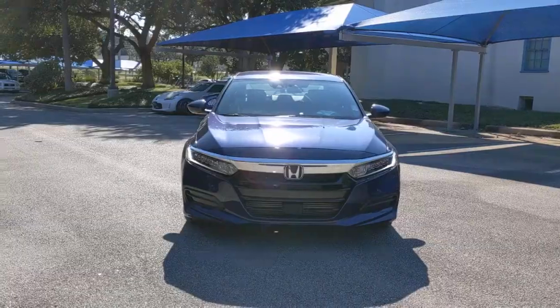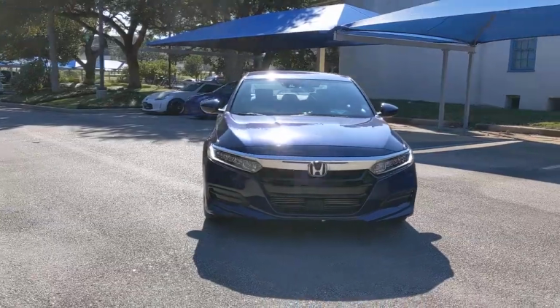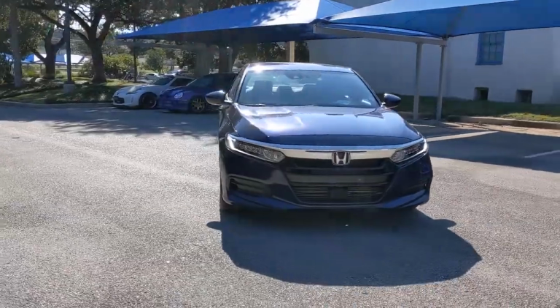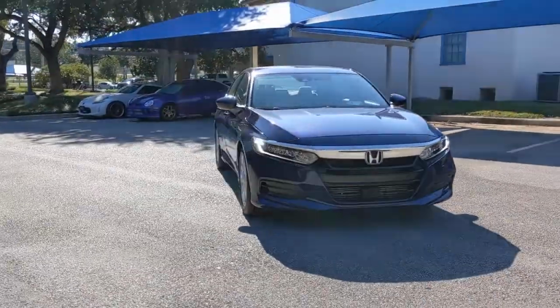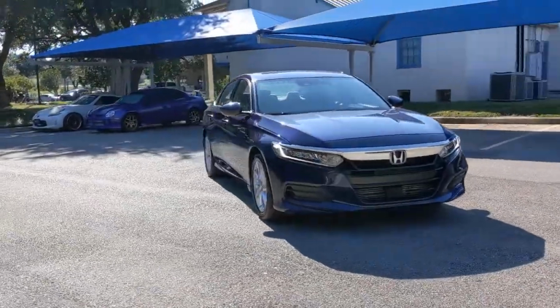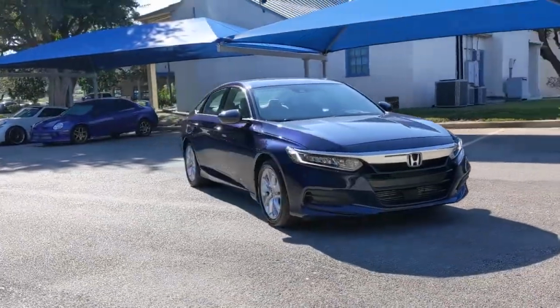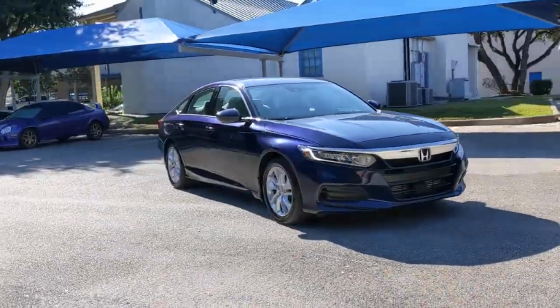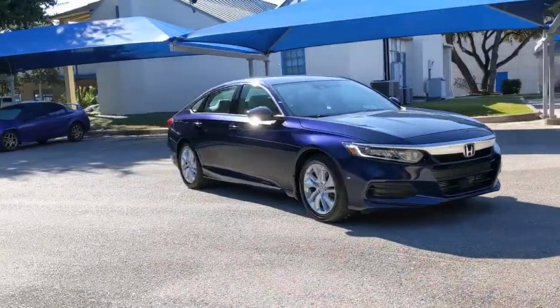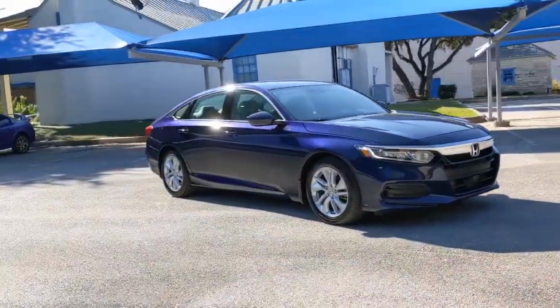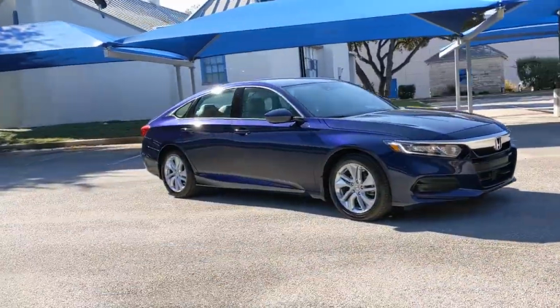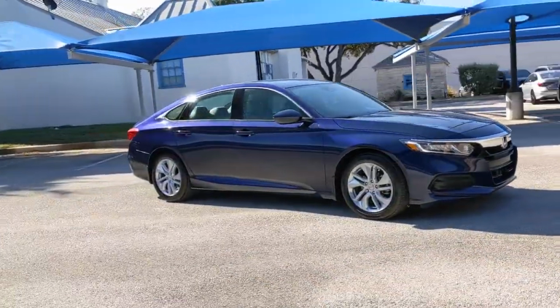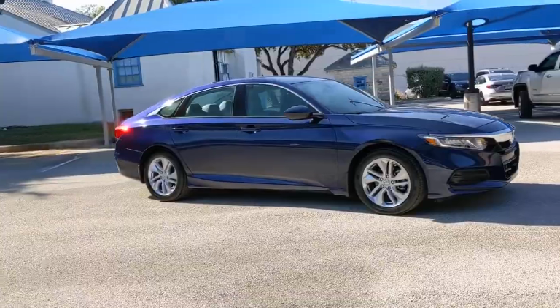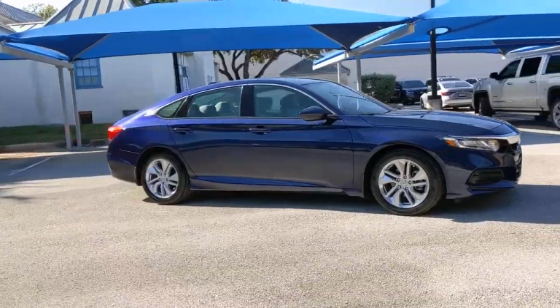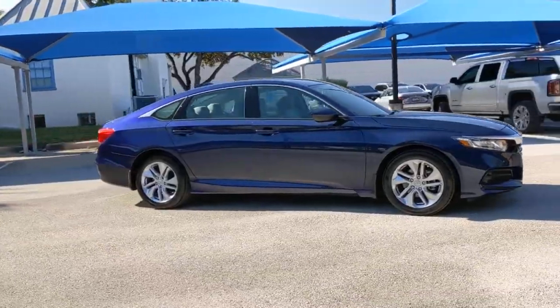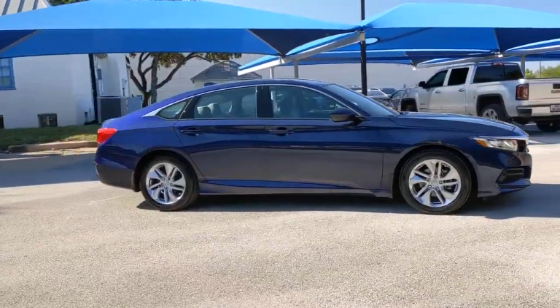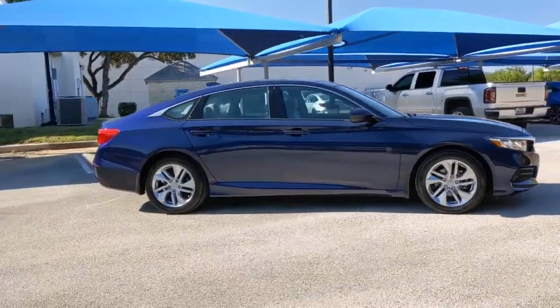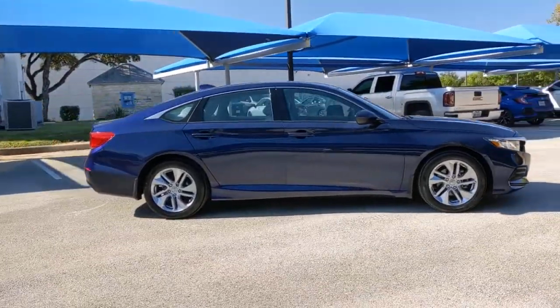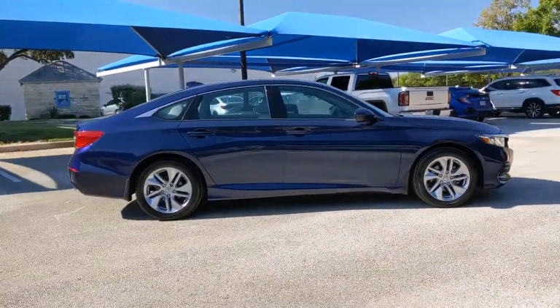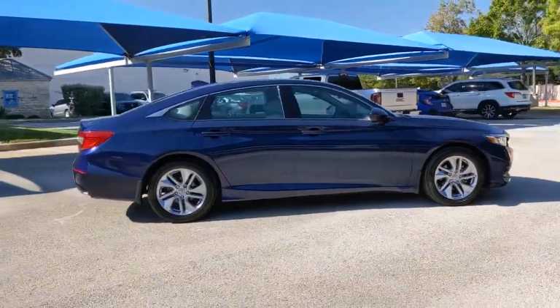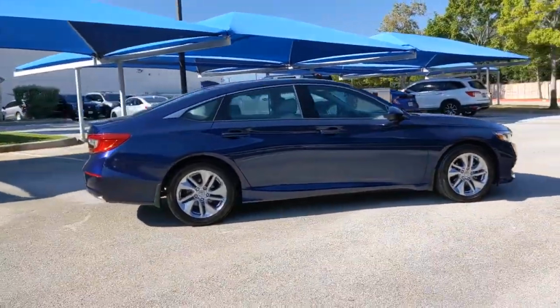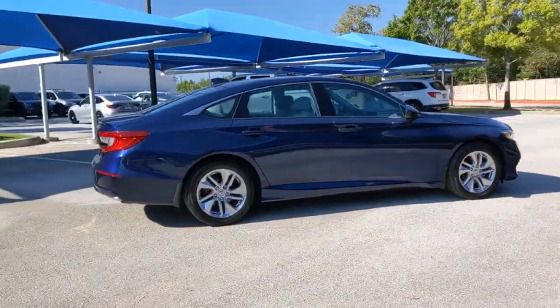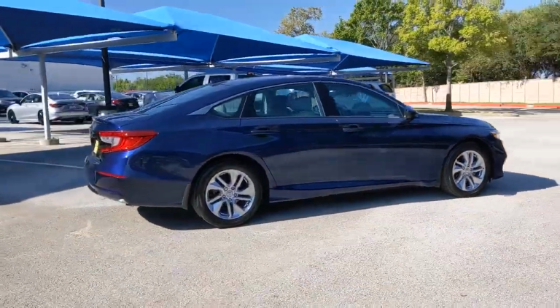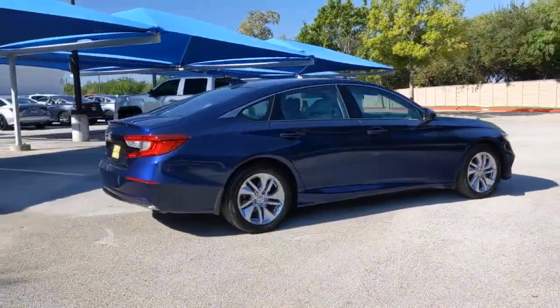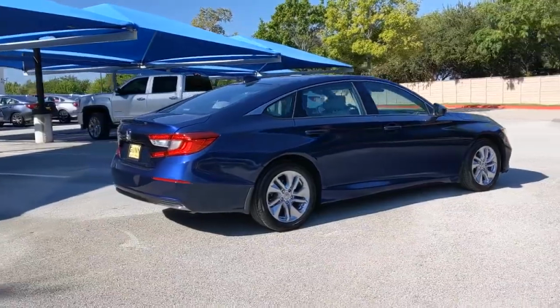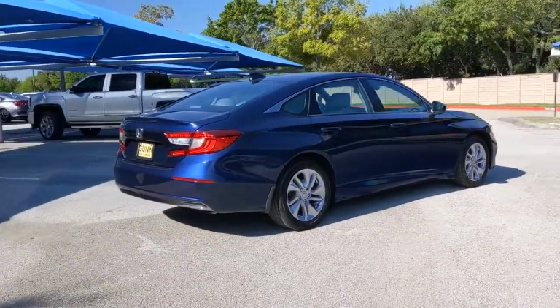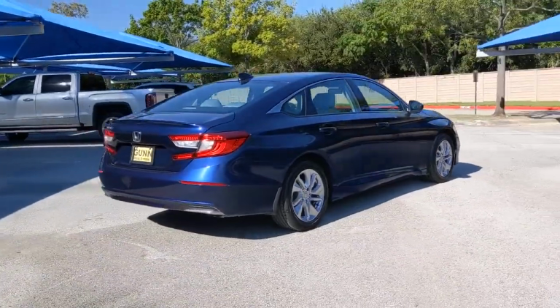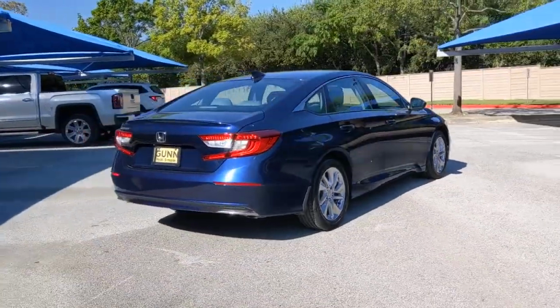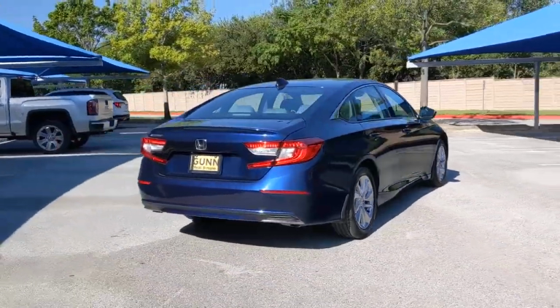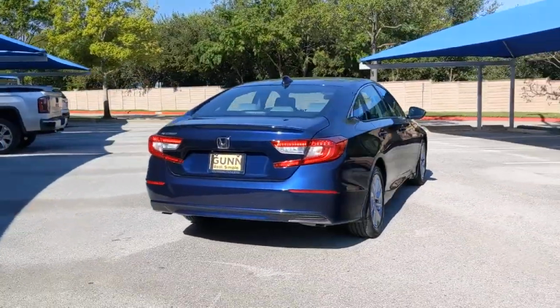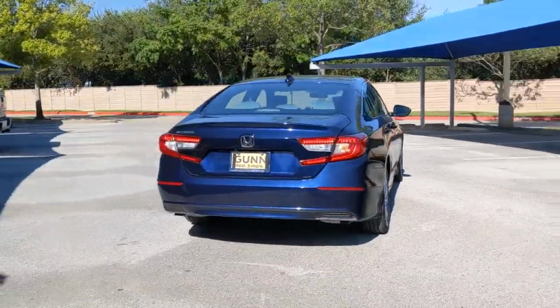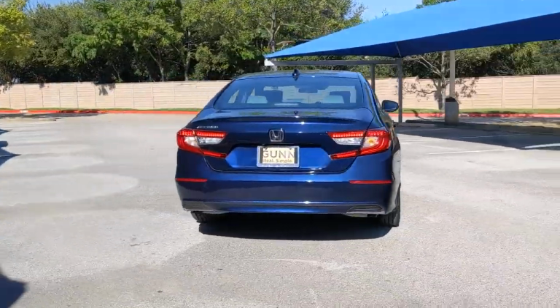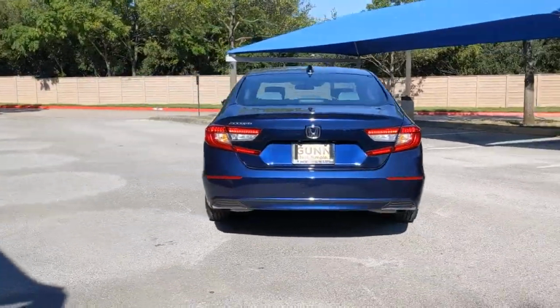Take a moment to check out the 2019 Honda Accord. This vehicle is an outstanding buy with fewer than 15,000 miles on the odometer. Here's the Honda Accord, the iconic midsize sedan that sets the standard for others to follow.